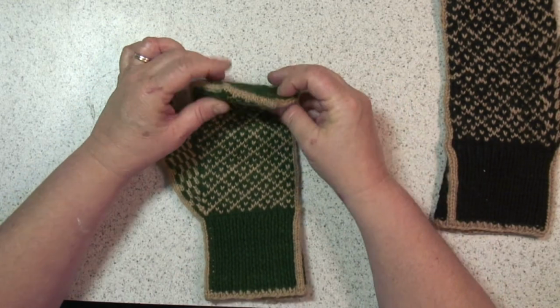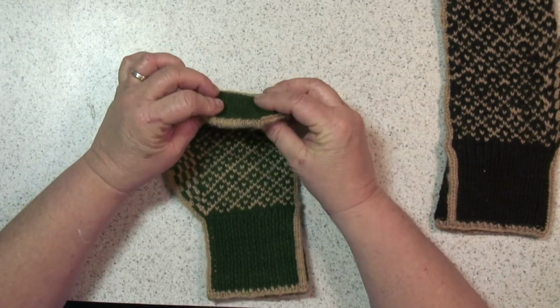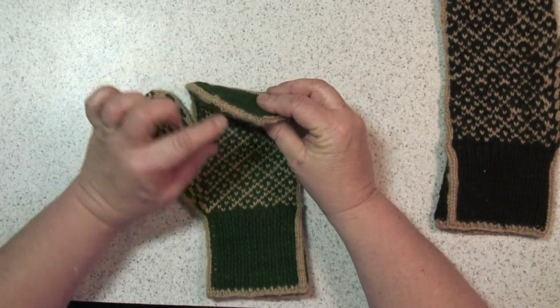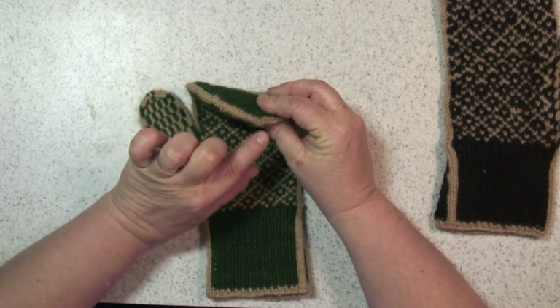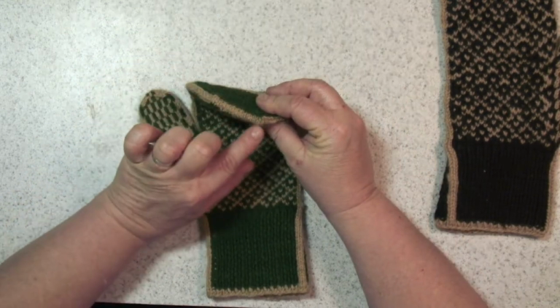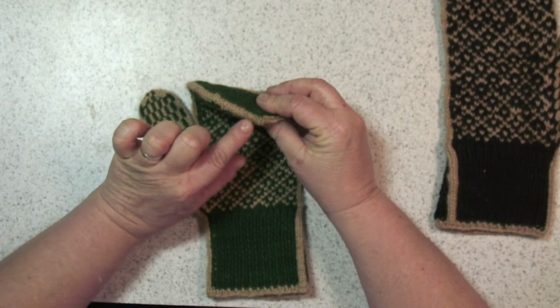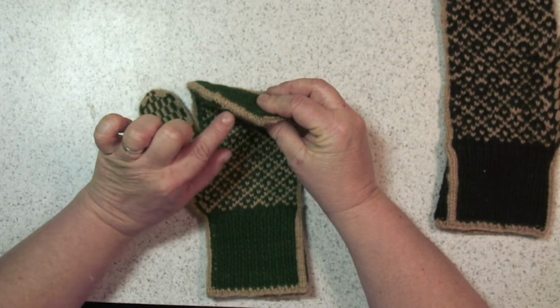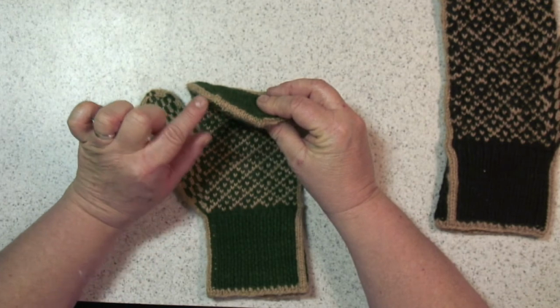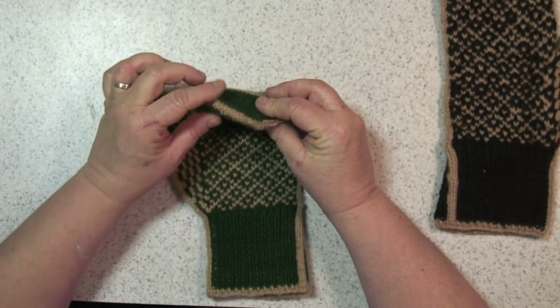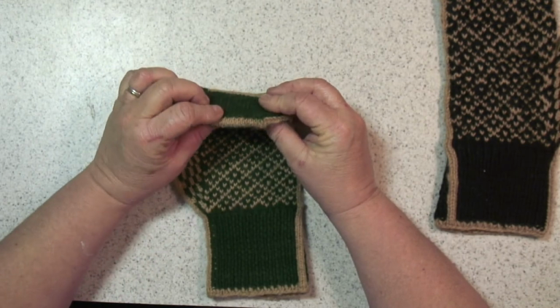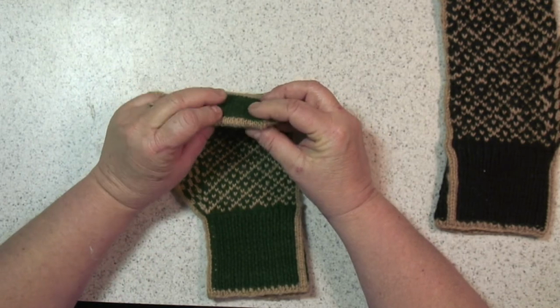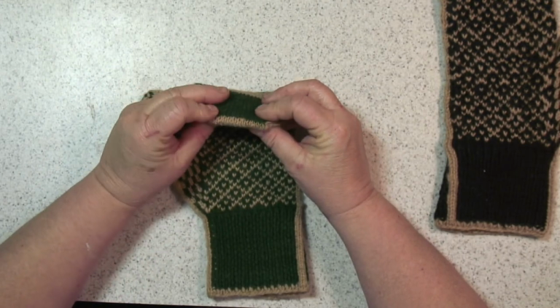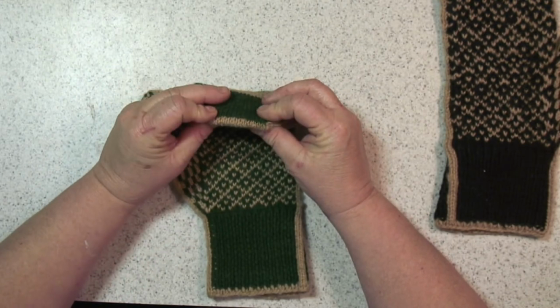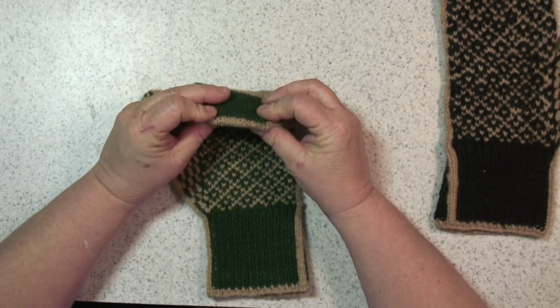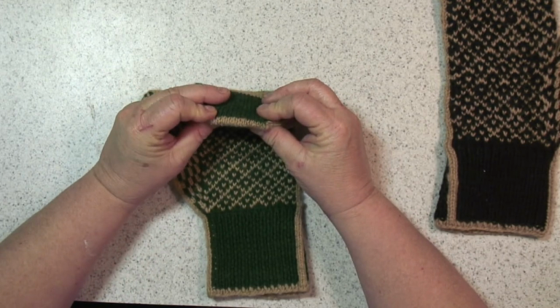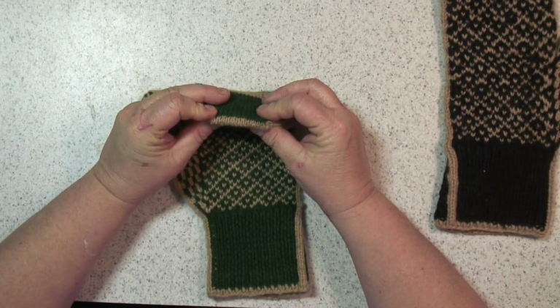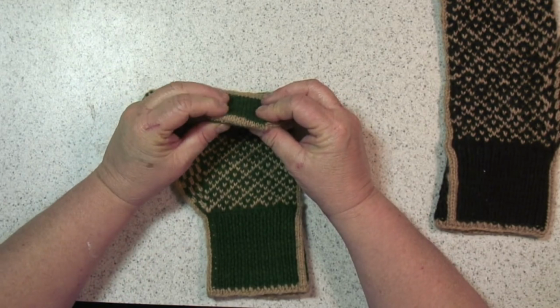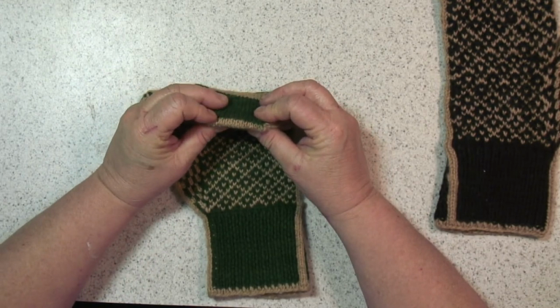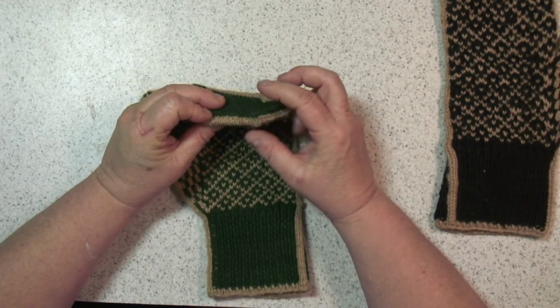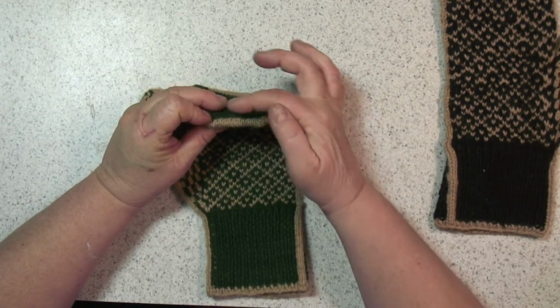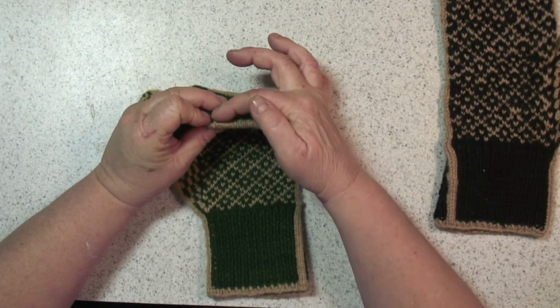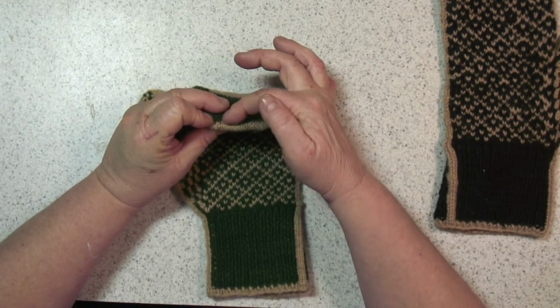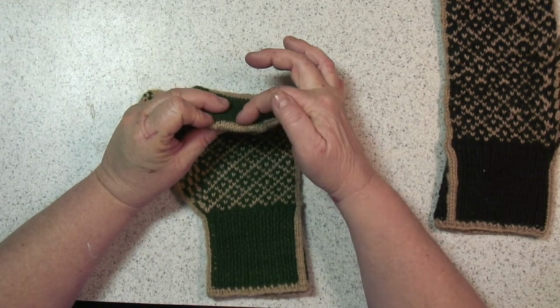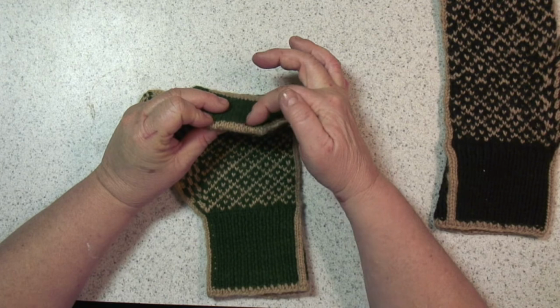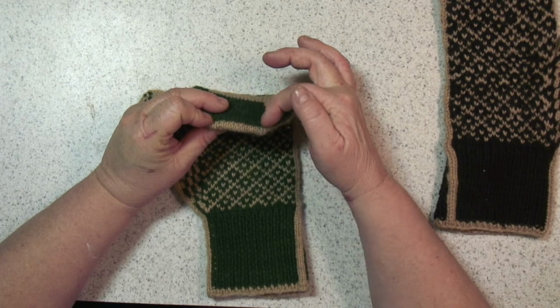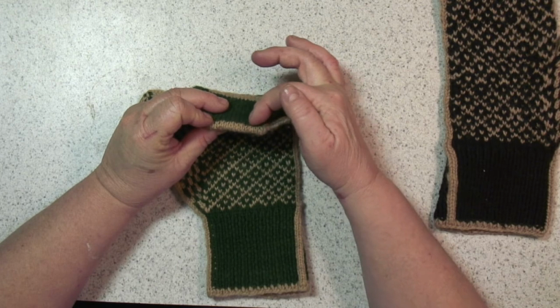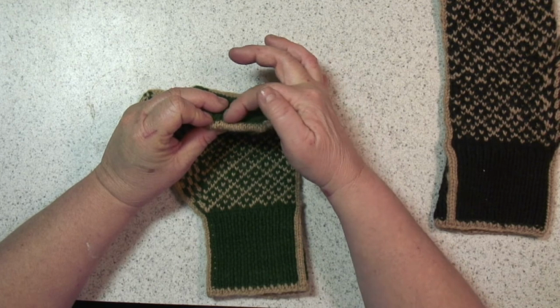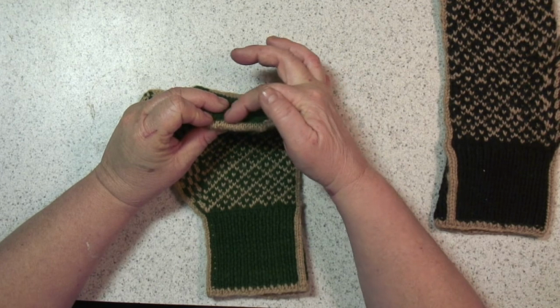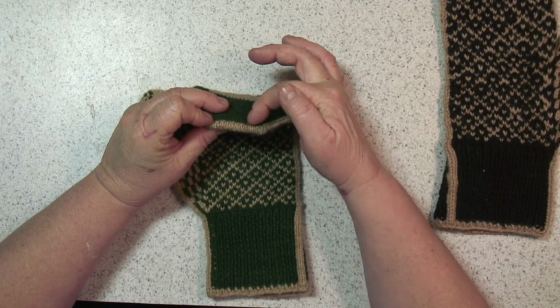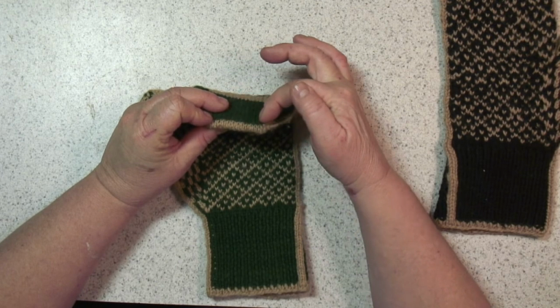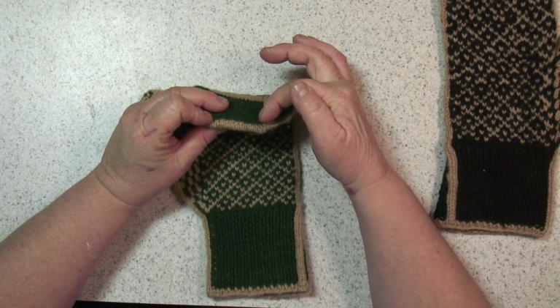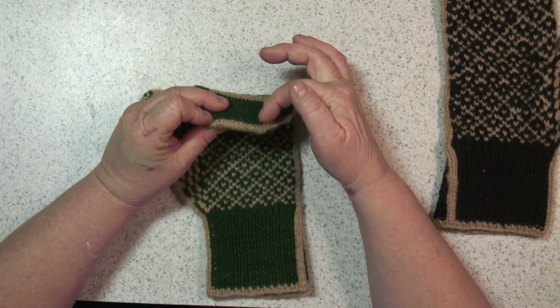At the top, just go ahead and do a Kitchener stitch. We've got a video that you can follow to learn how to do Kitchener stitch at the top.